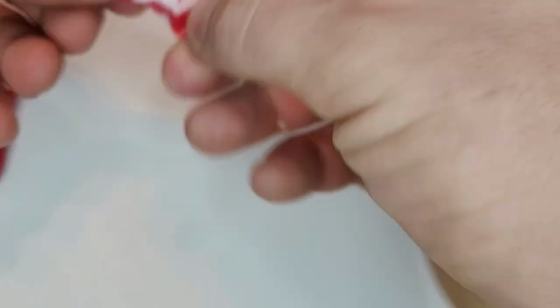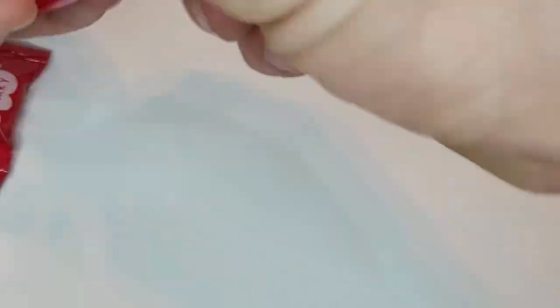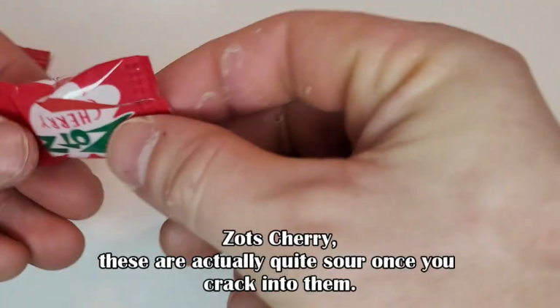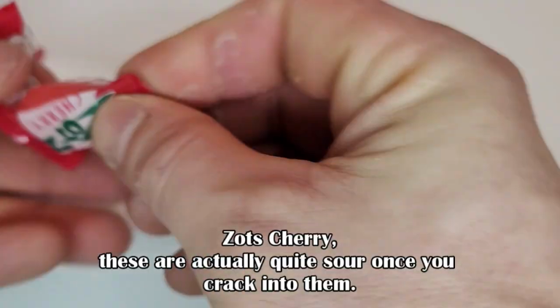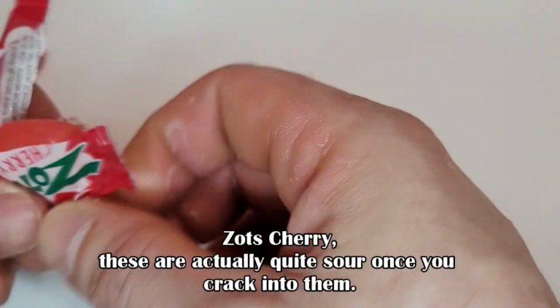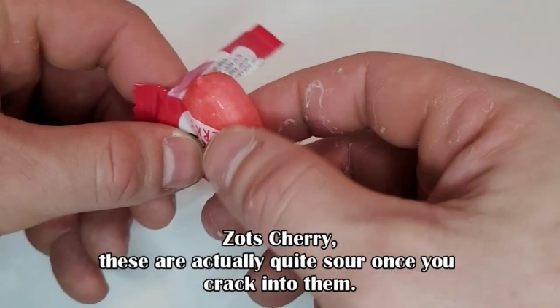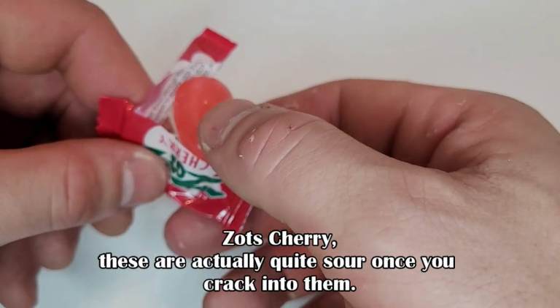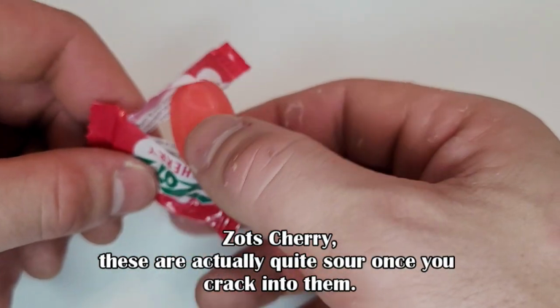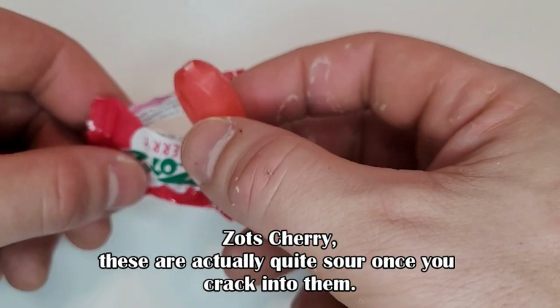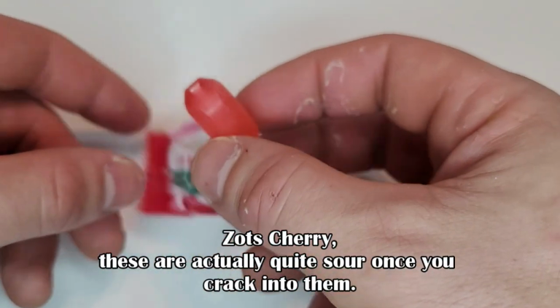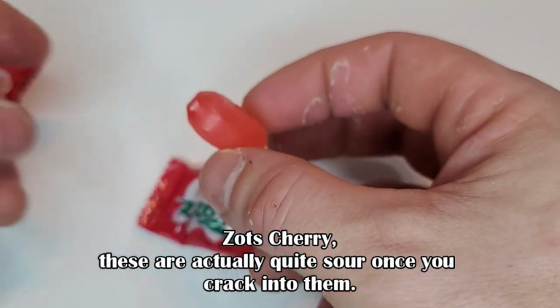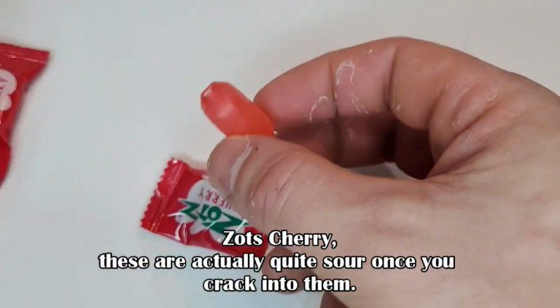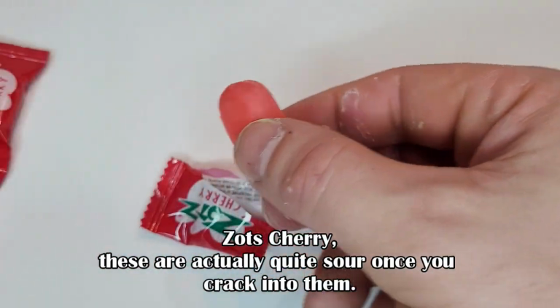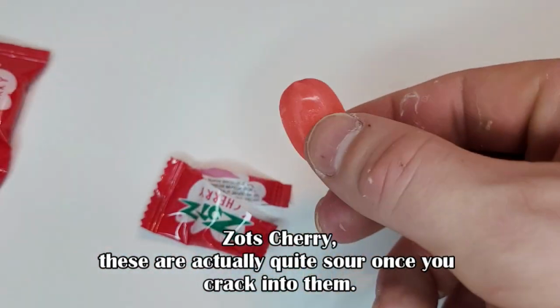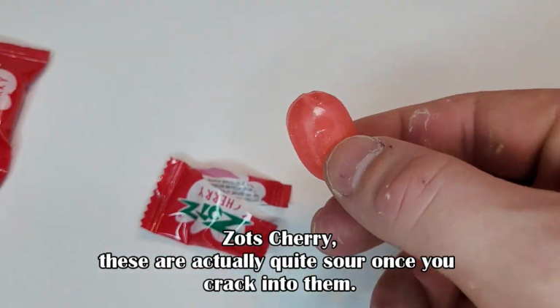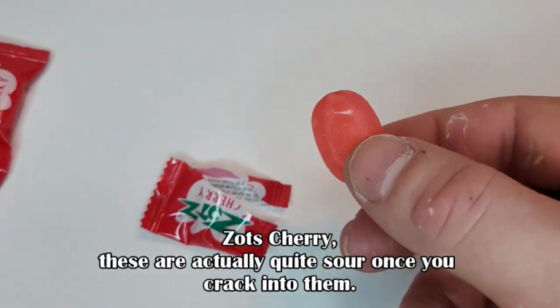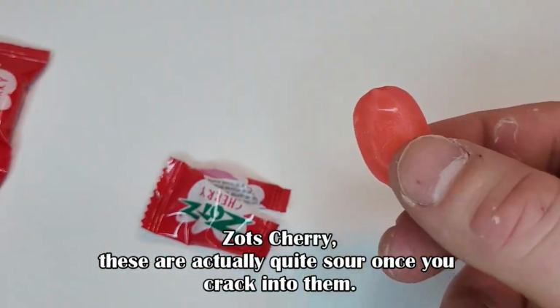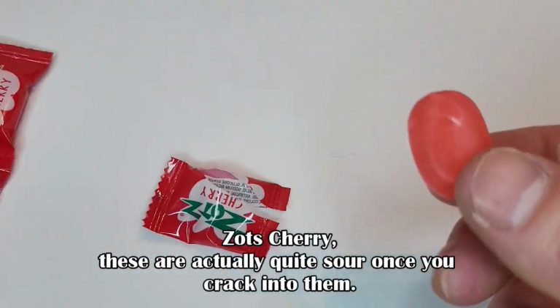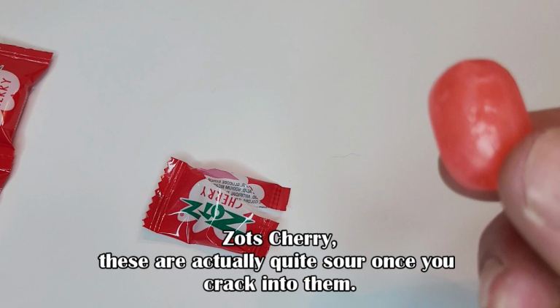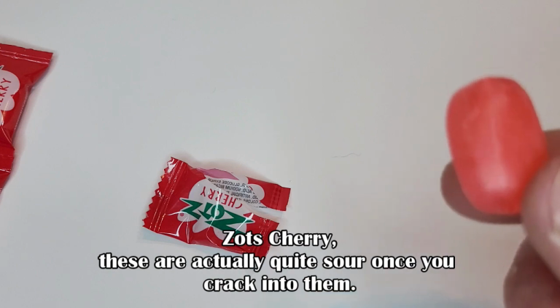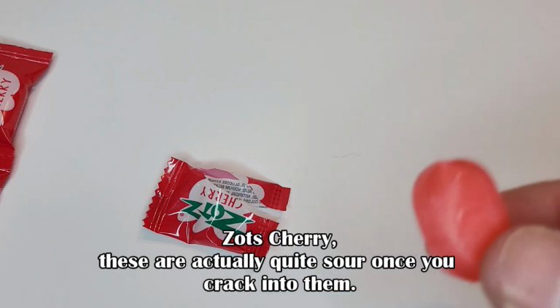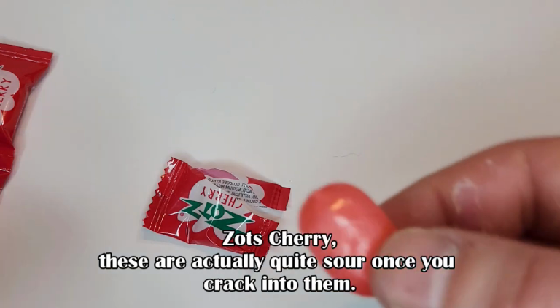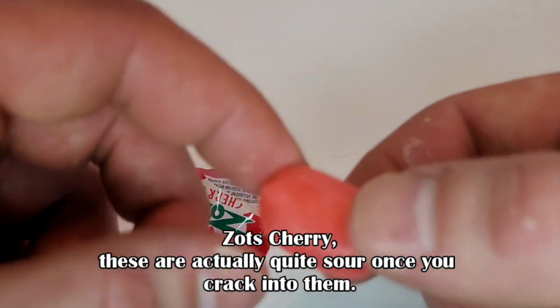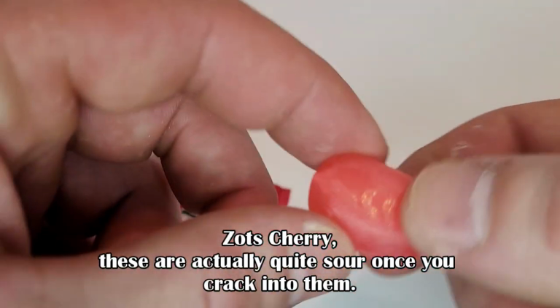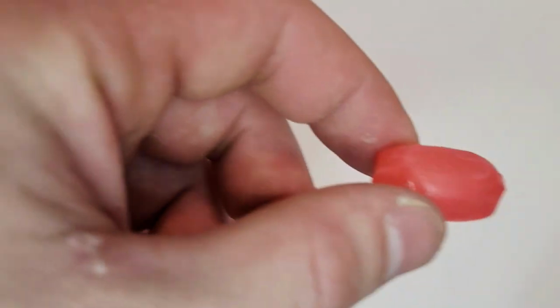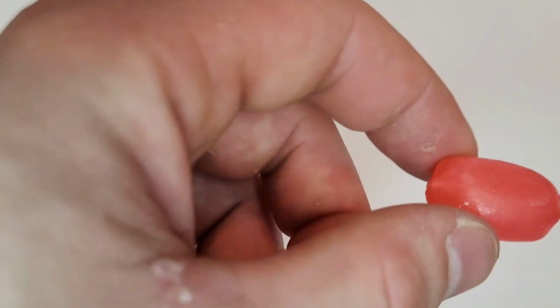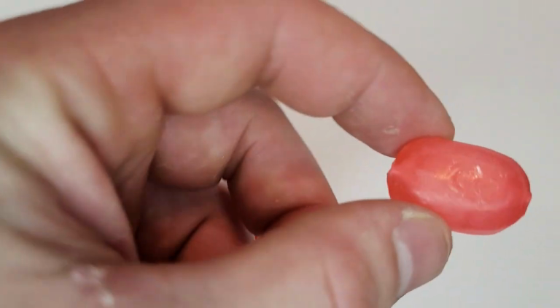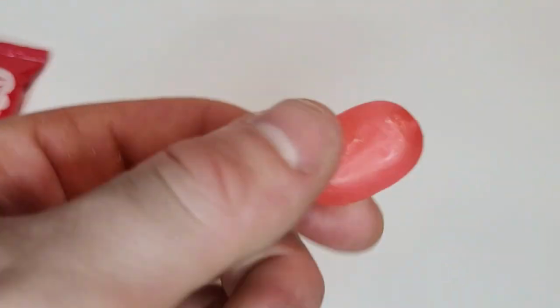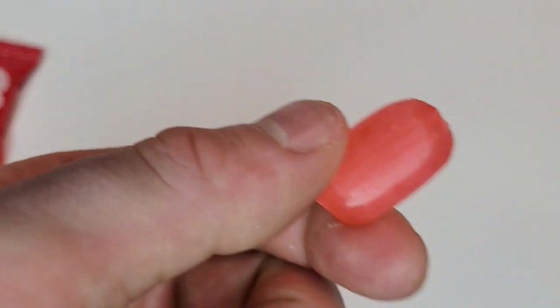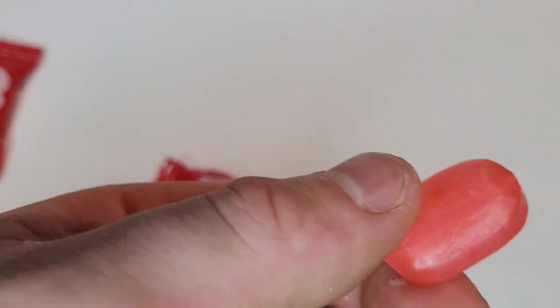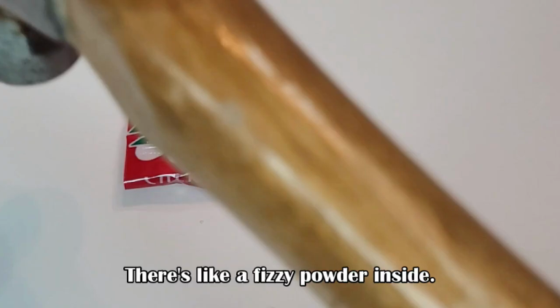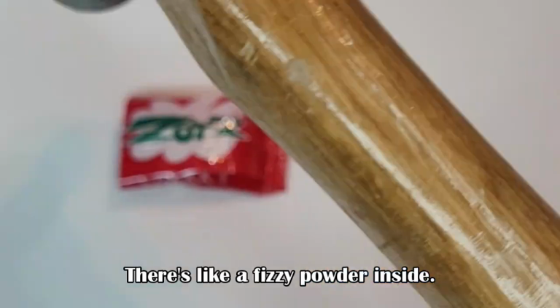Sod's cherry. These are actually quite sour once you crack into them. There's like a fizzy powder inside.